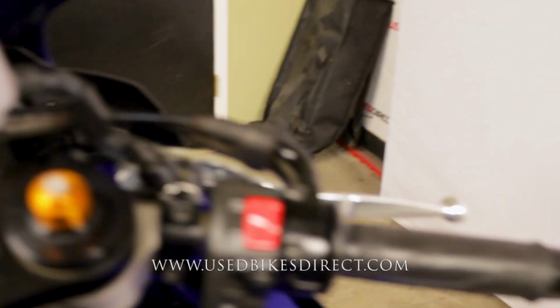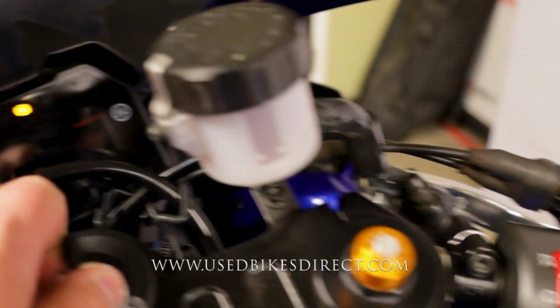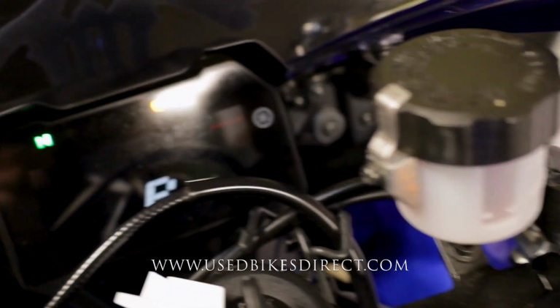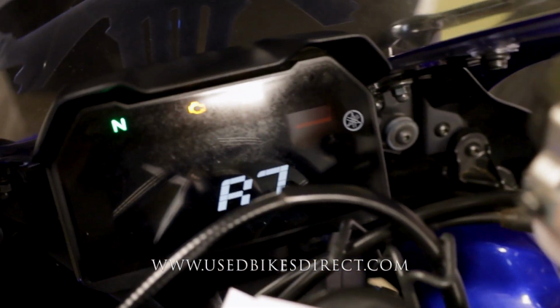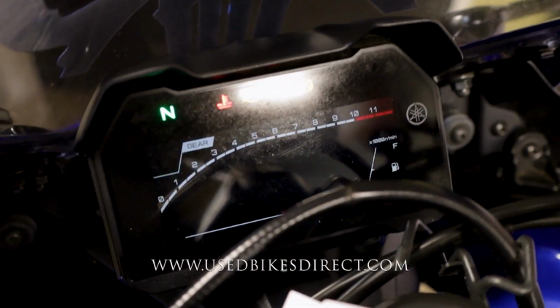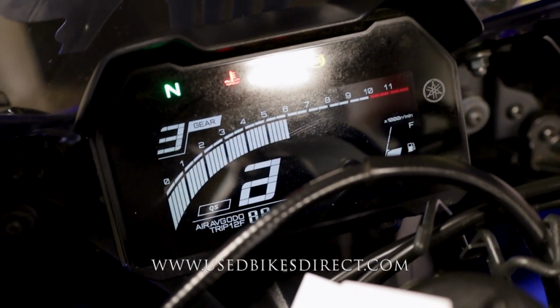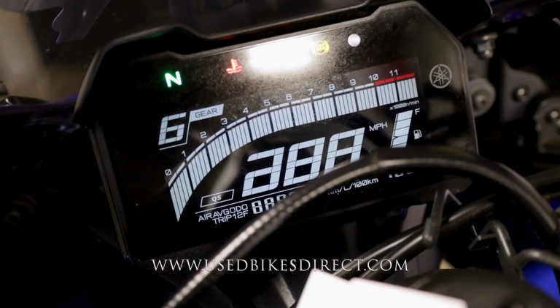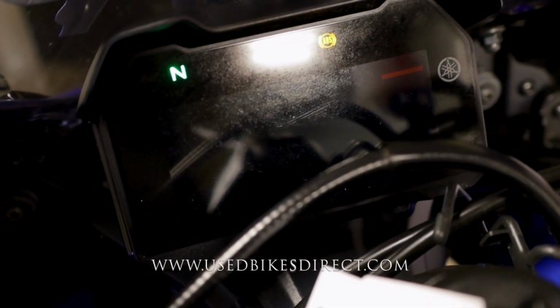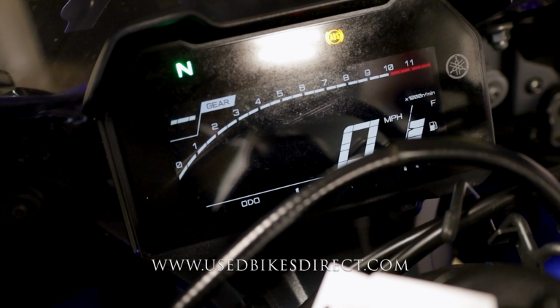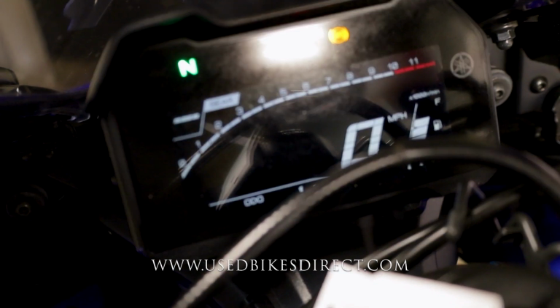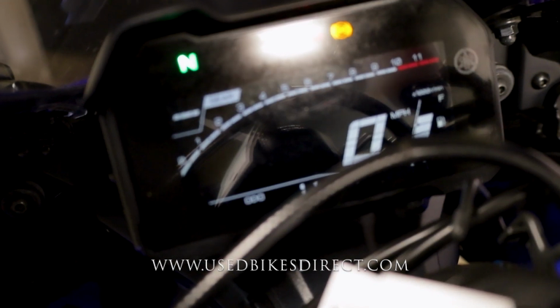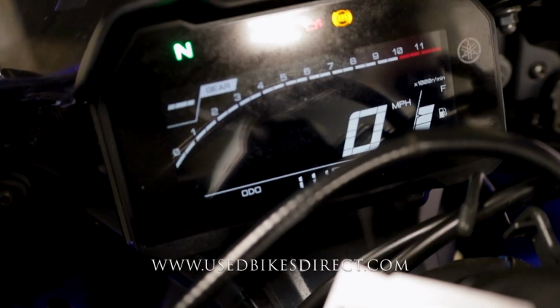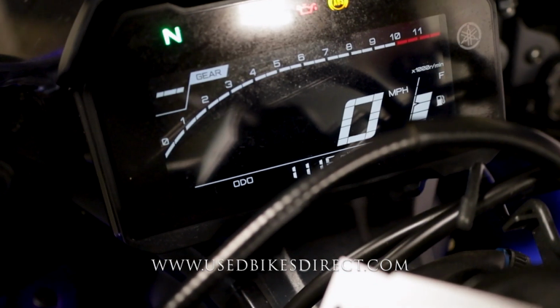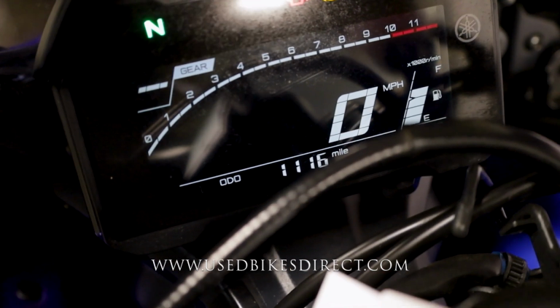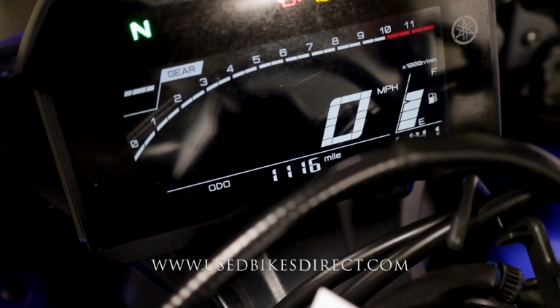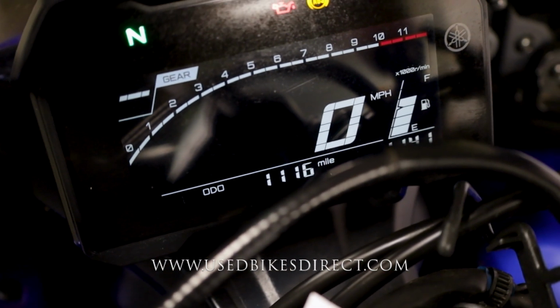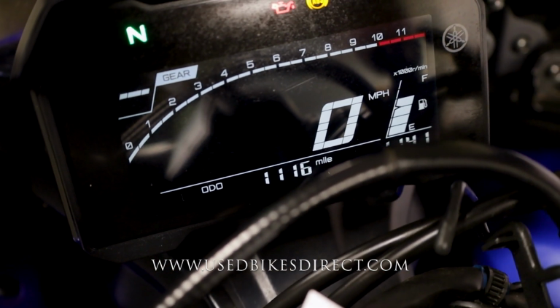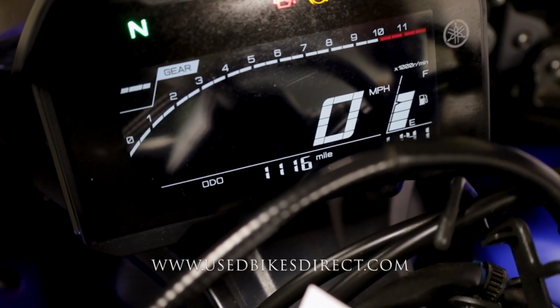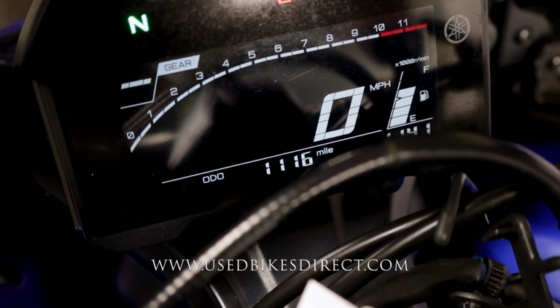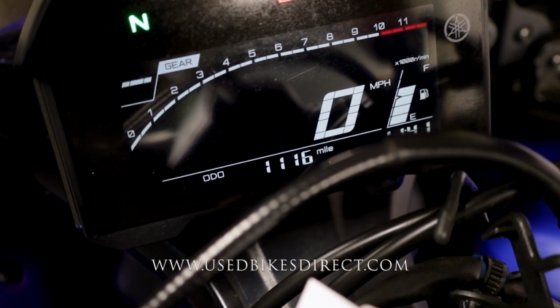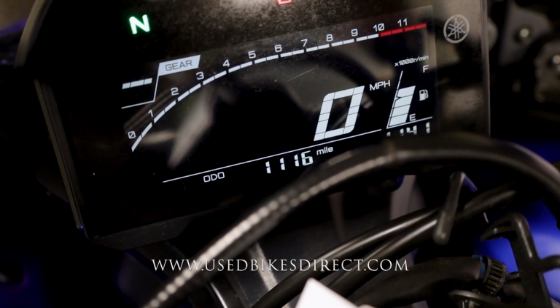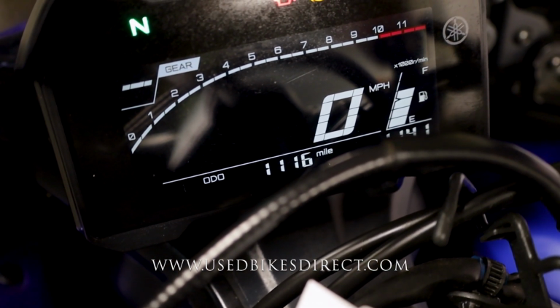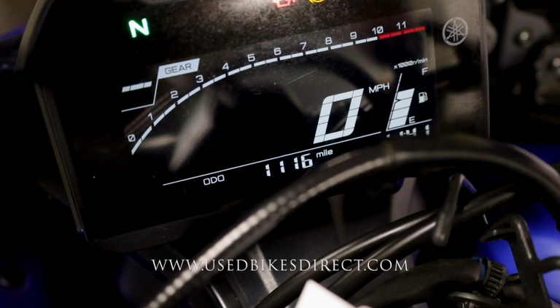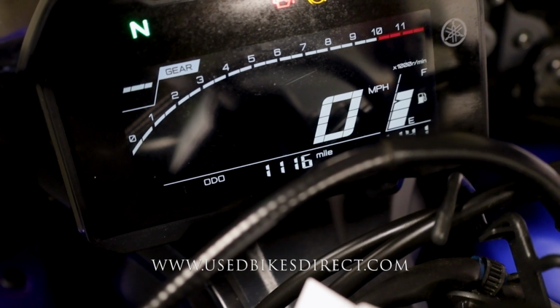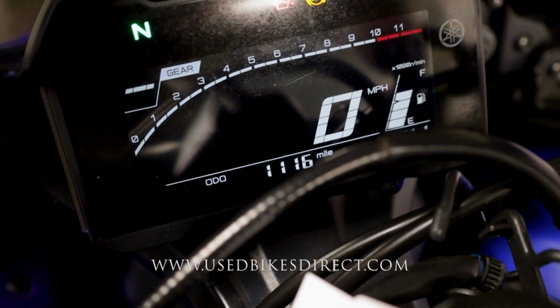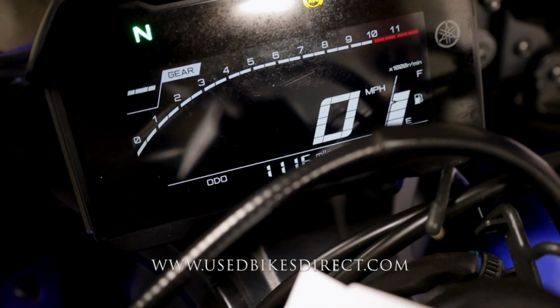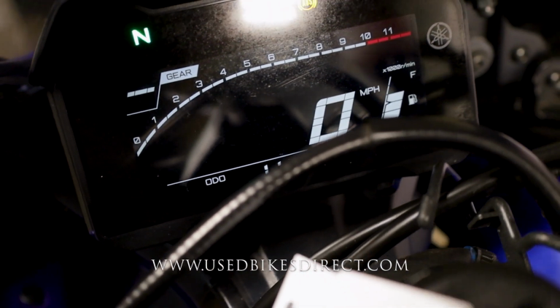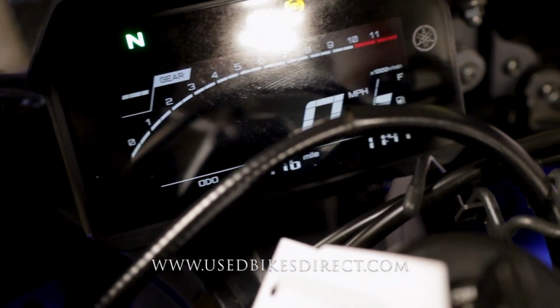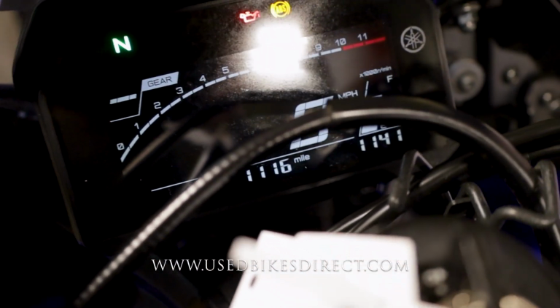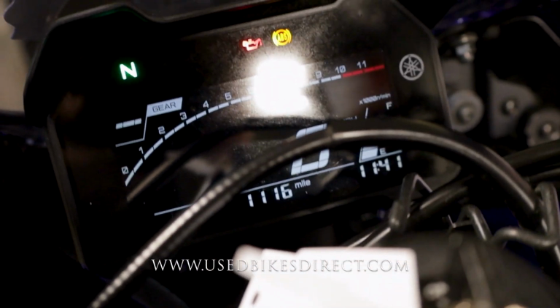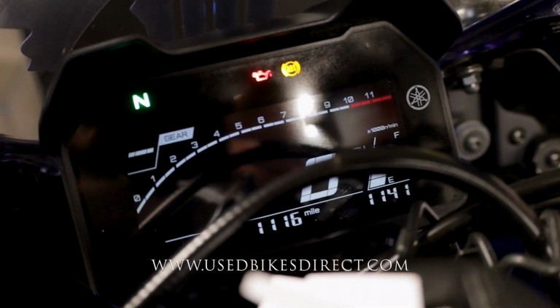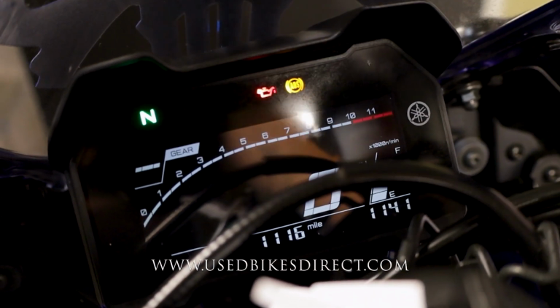Flip it on with the key and the full-color, full-digital display comes to life — obviously a thing of beauty, keeping track of everything for you. Of course what we want to see today is at the bottom: the odometer showing 1,116 miles. Anyway, let's go ahead and fire it up and listen to how she sounds.